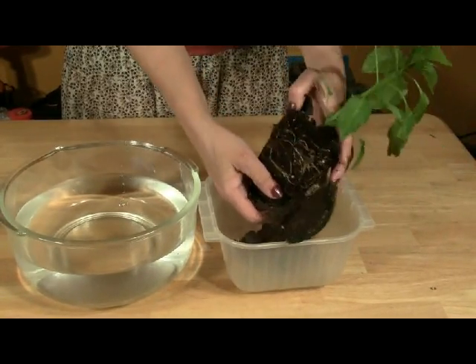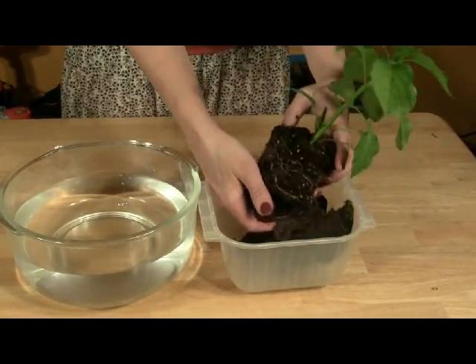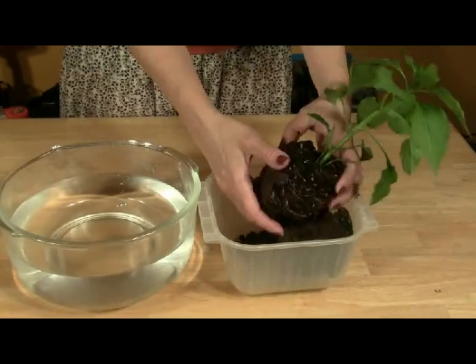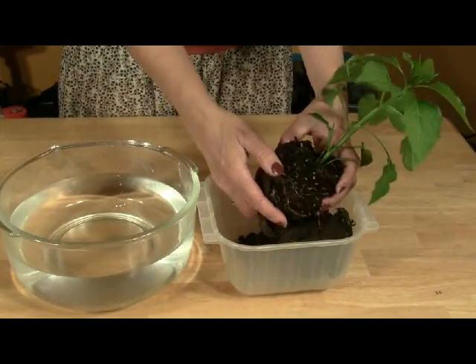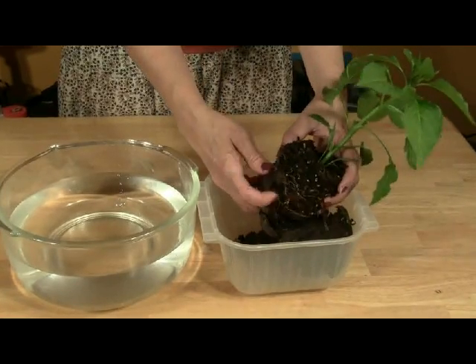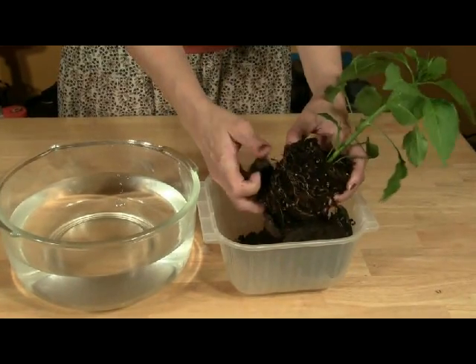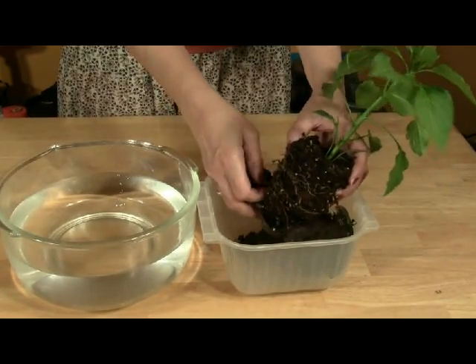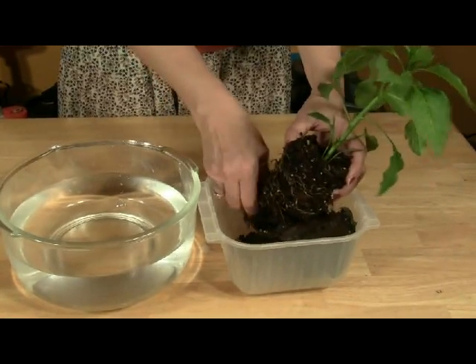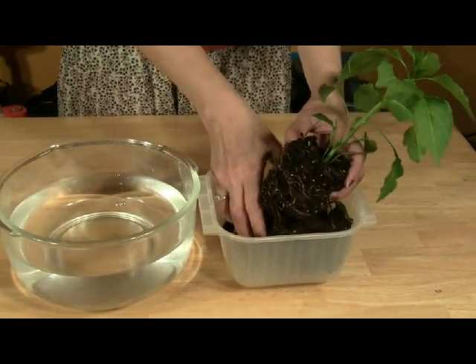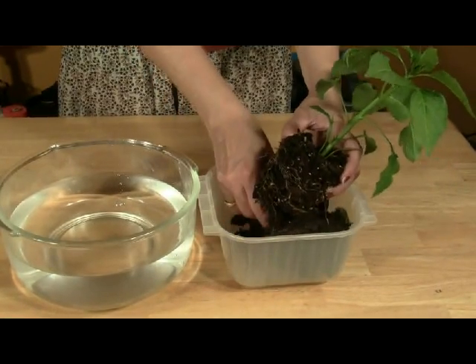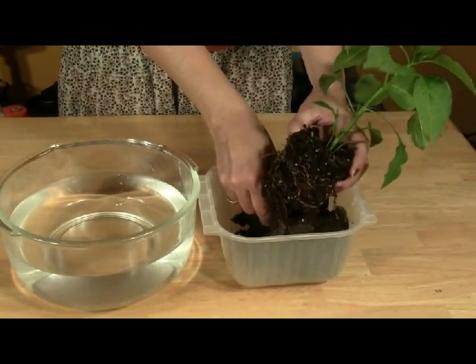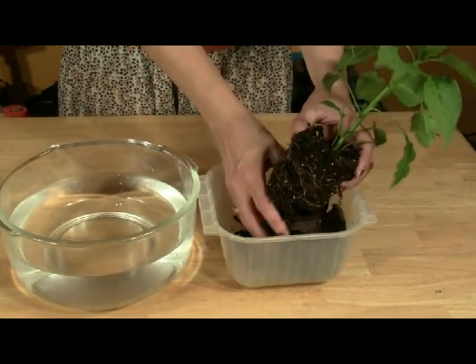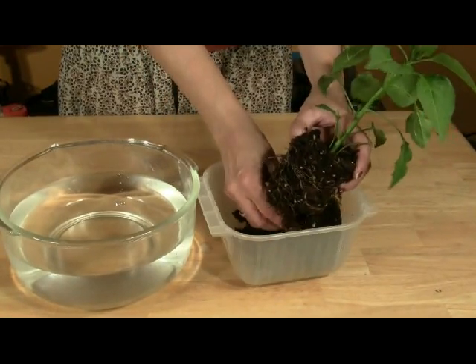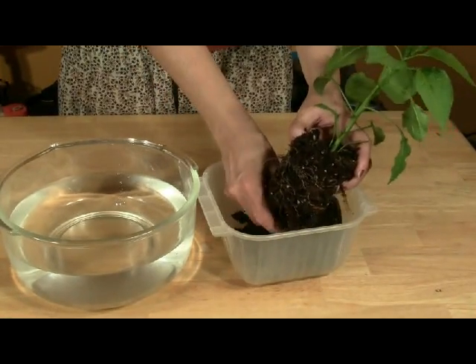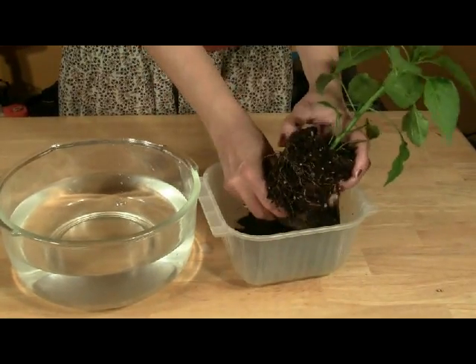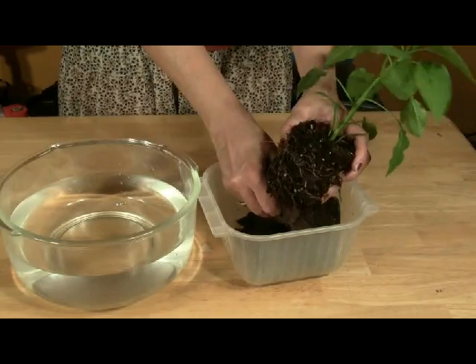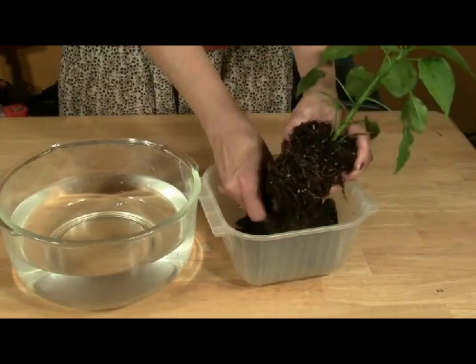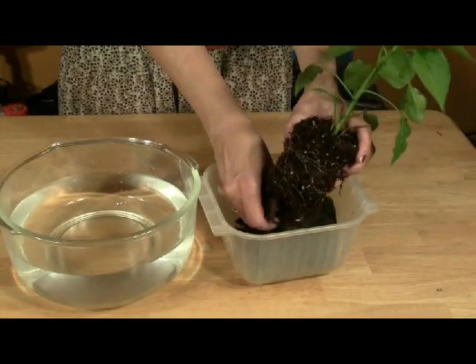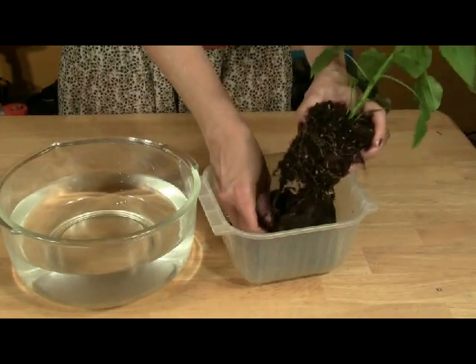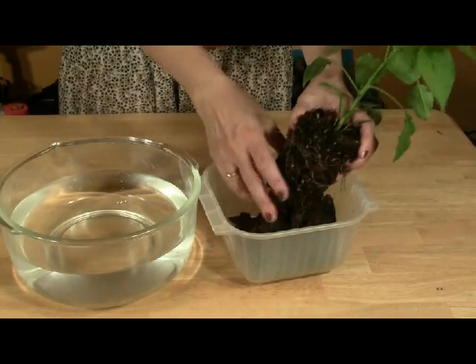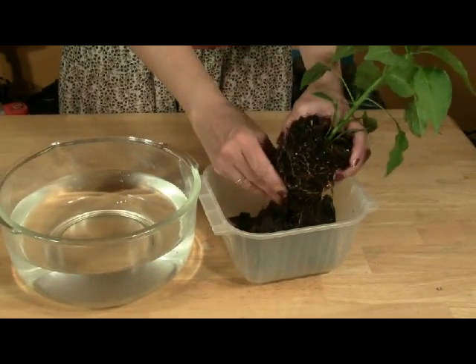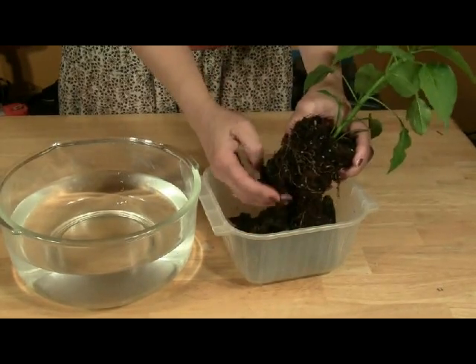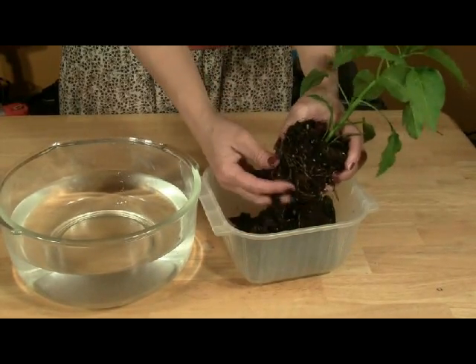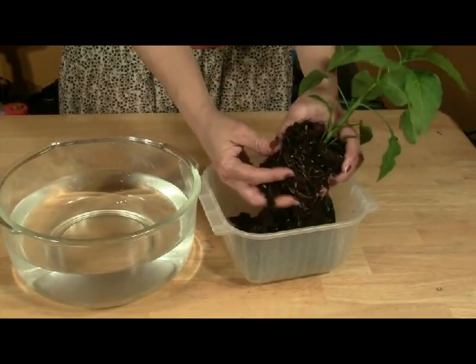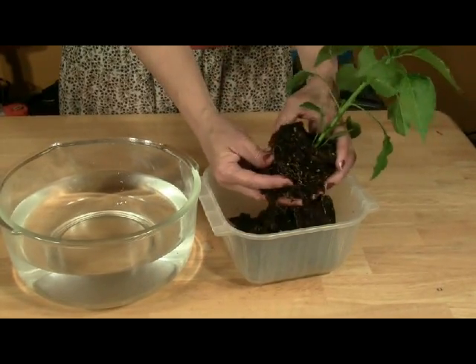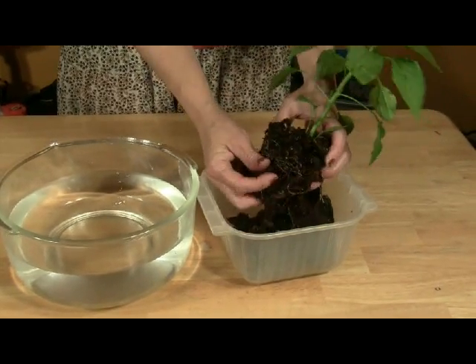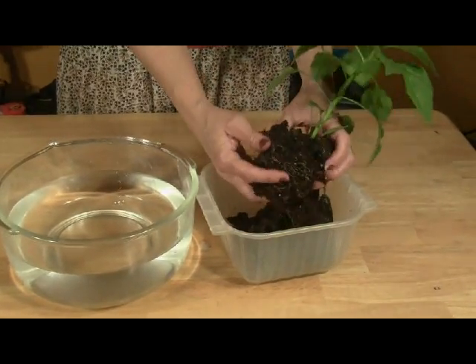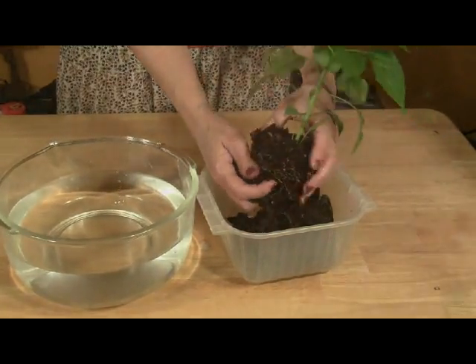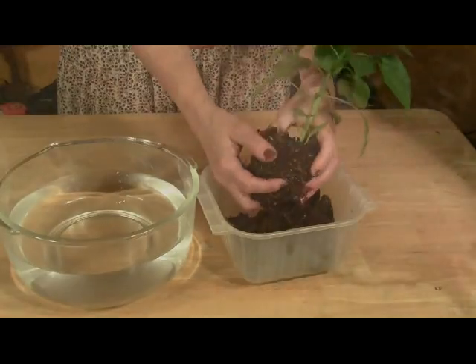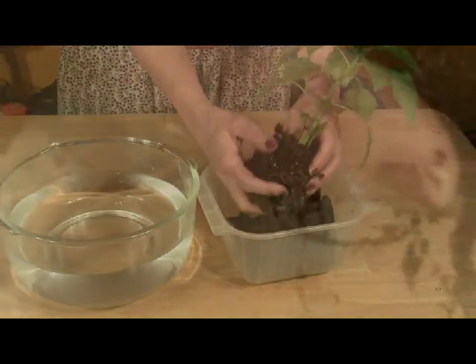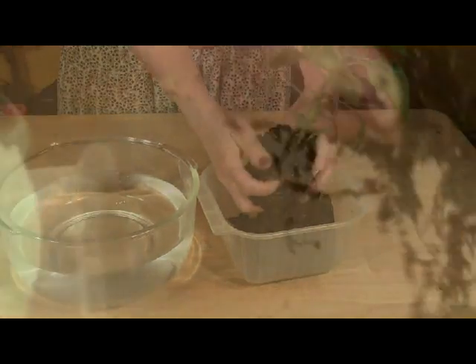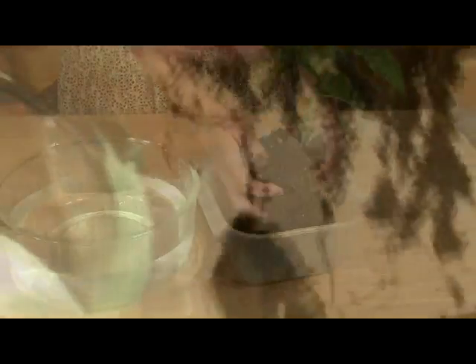Gently massage the root ball, letting the soil fall into a container. You can use the soil for your soil garden if you want. Keep massaging the root ball until the loose soil has fallen away.